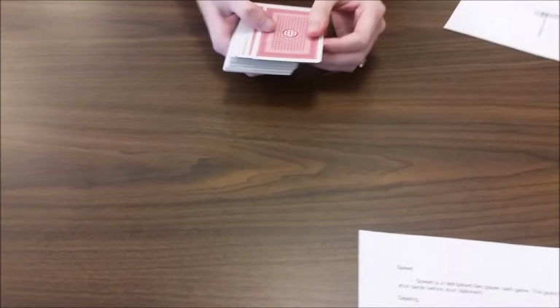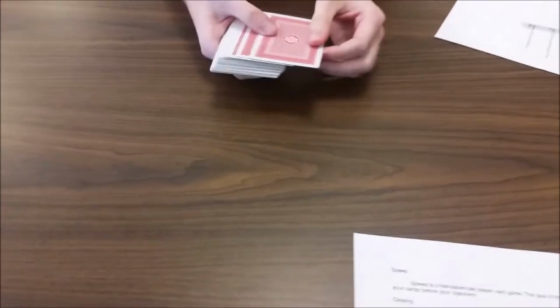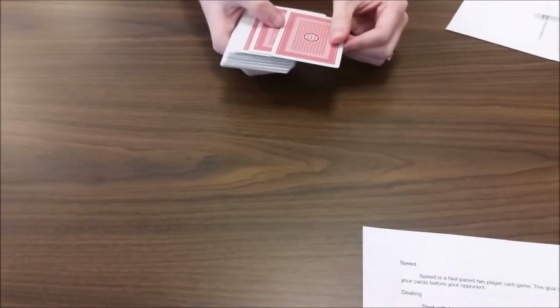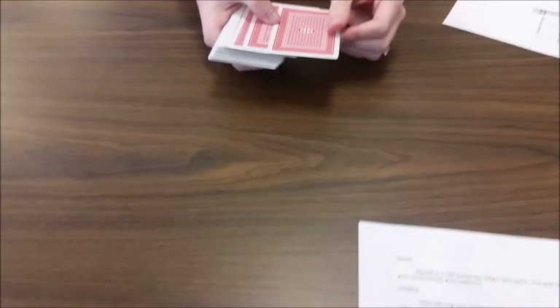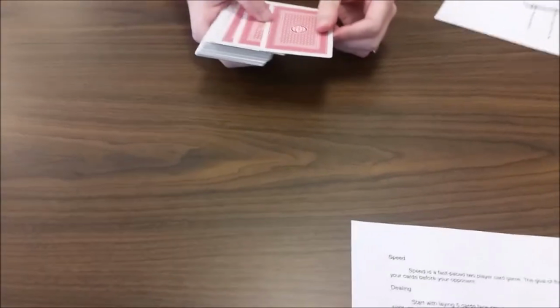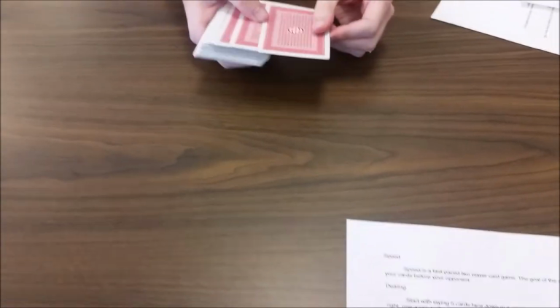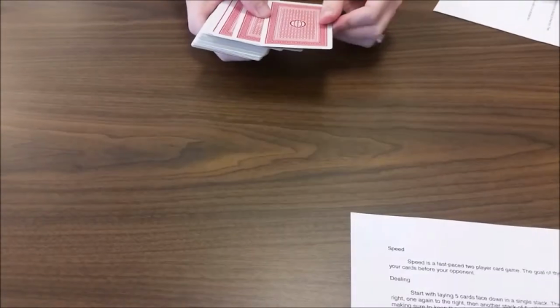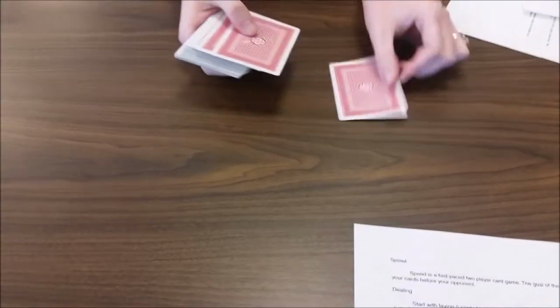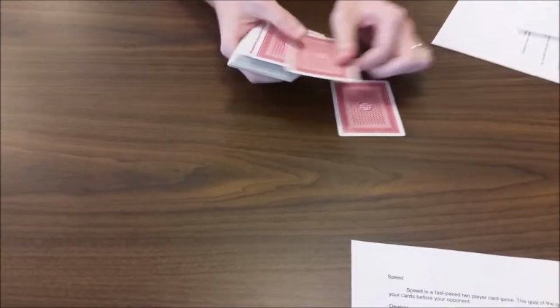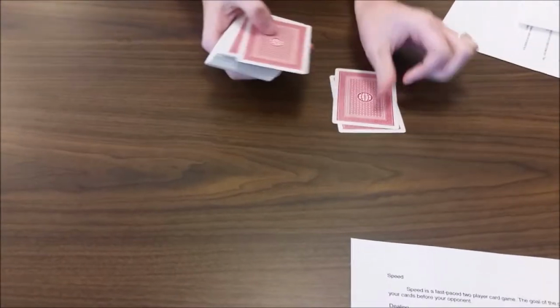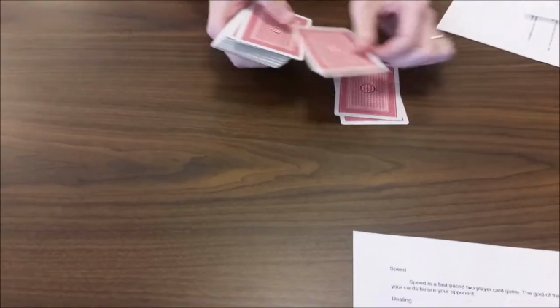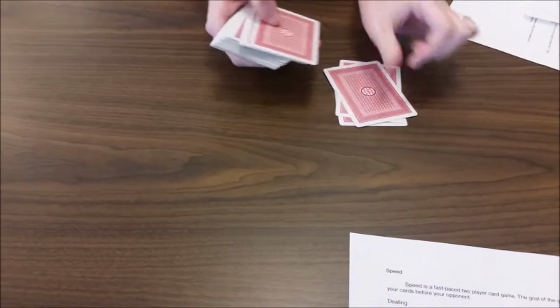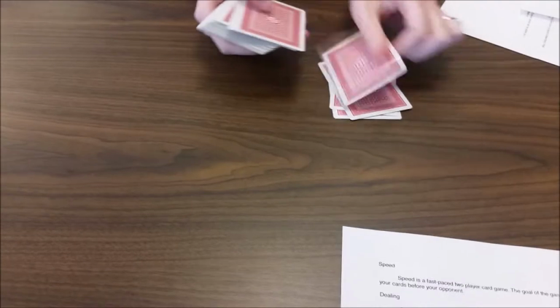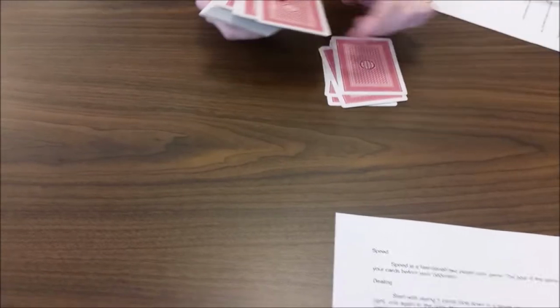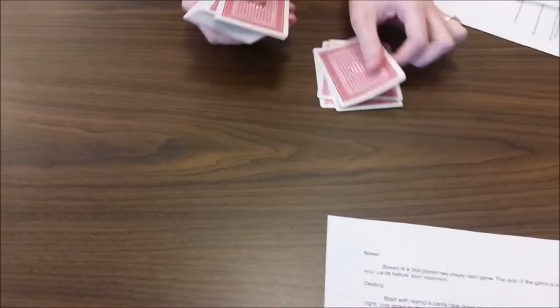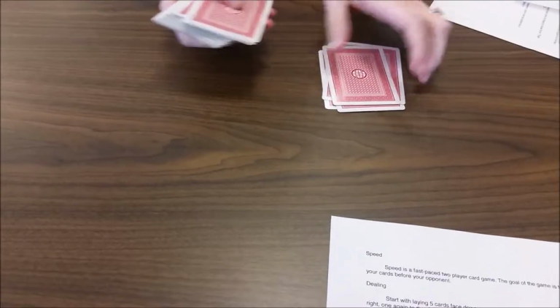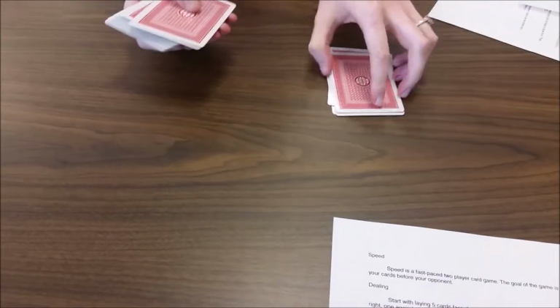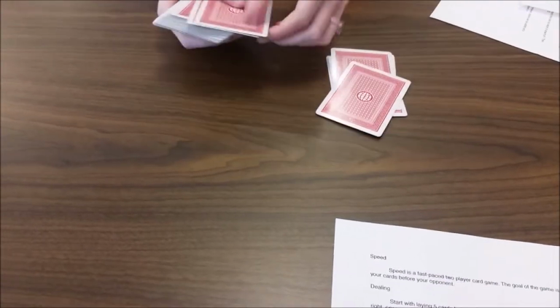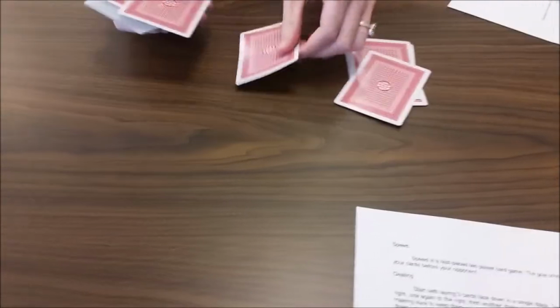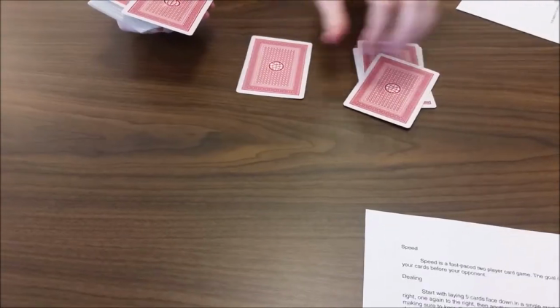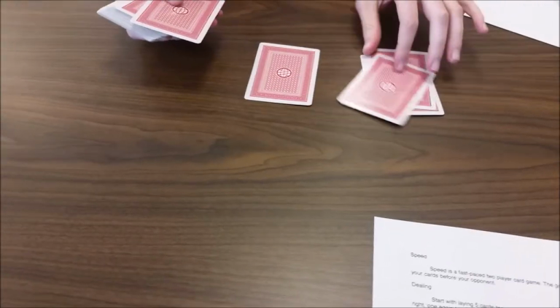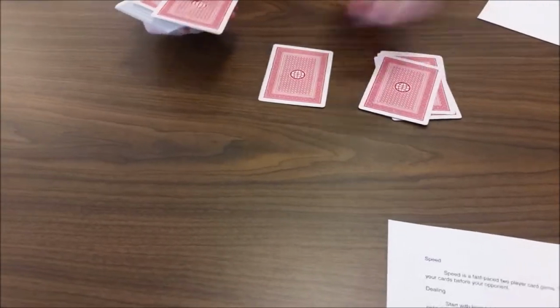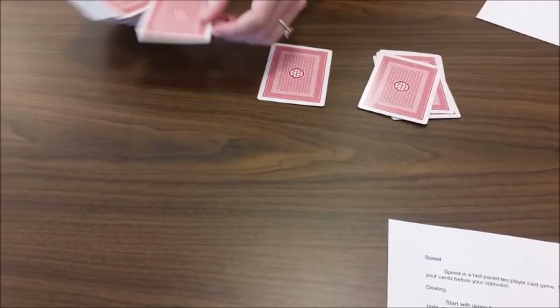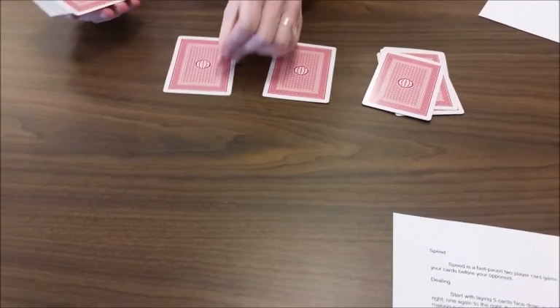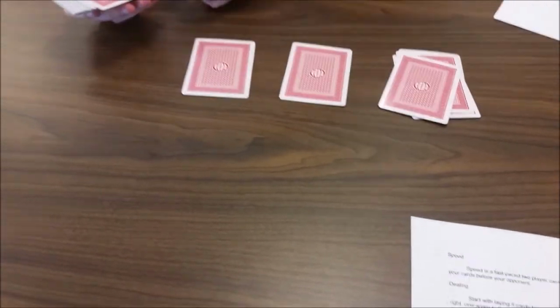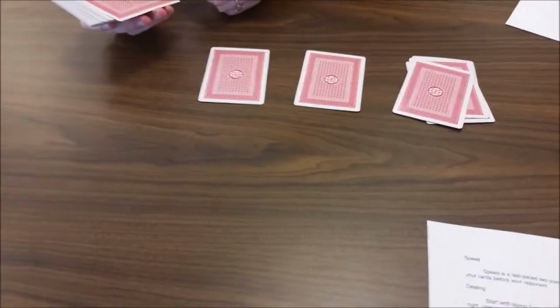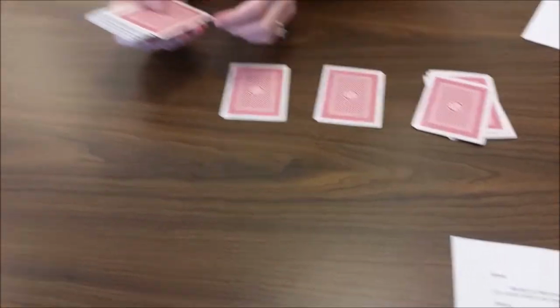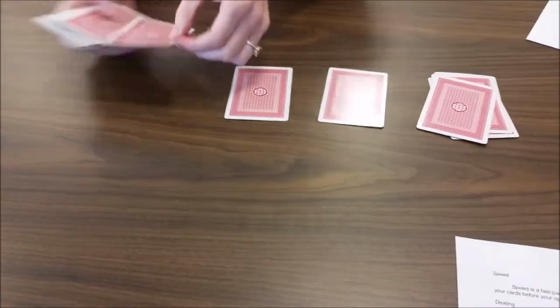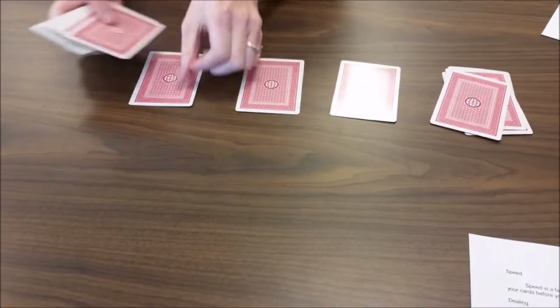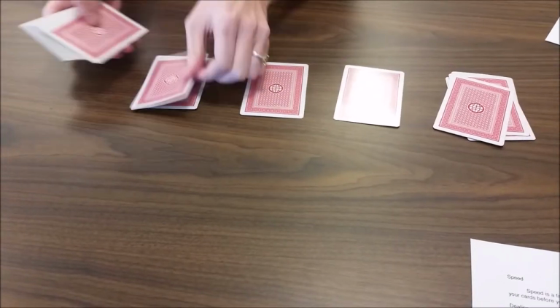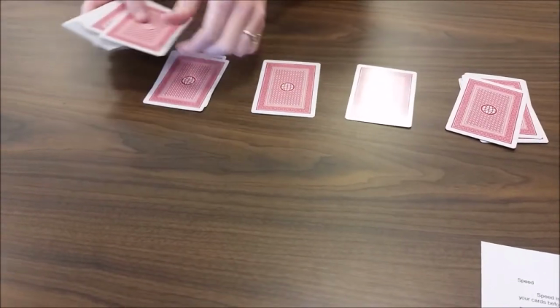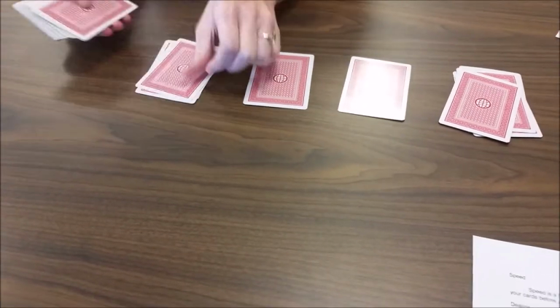First we begin with the dealing phase. Start with laying five cards face down in a single stack. Then one card next to the stack, and another next to that. After that, place another stack of five cards face down.